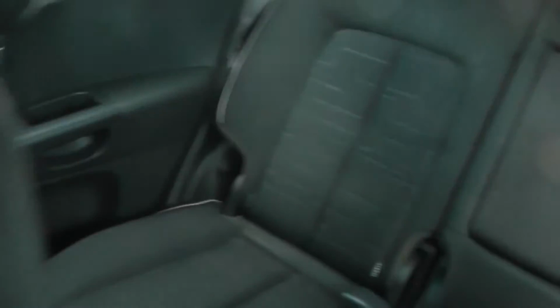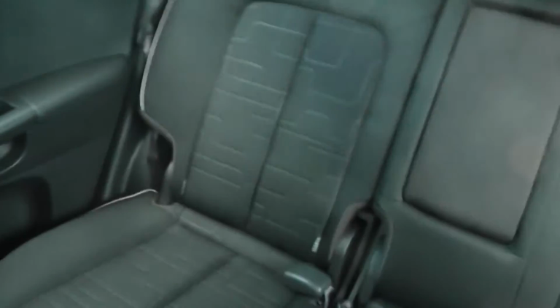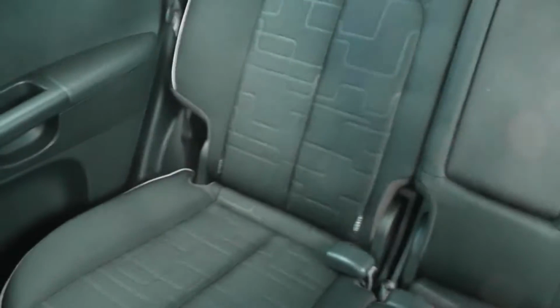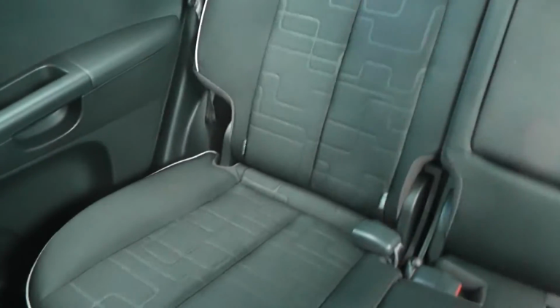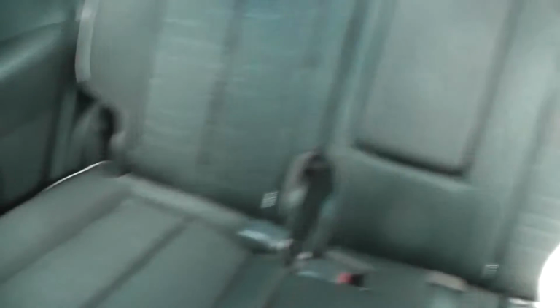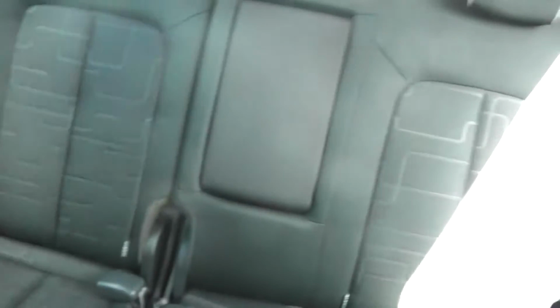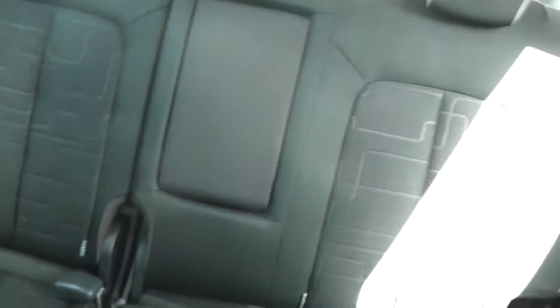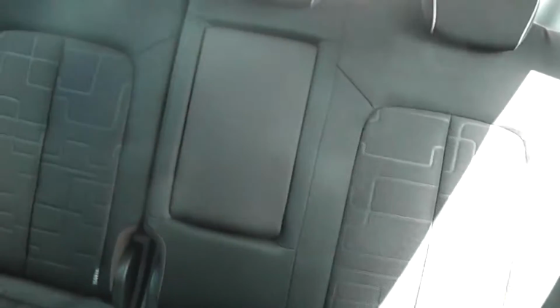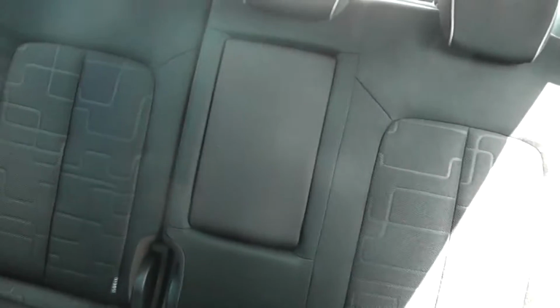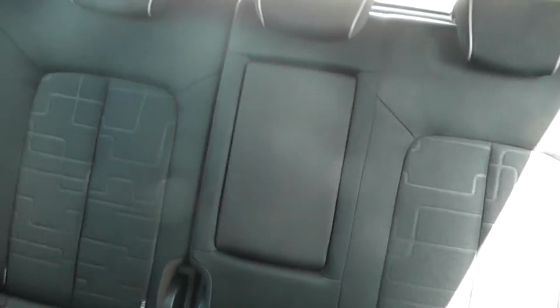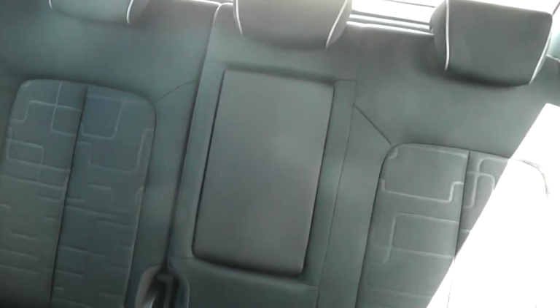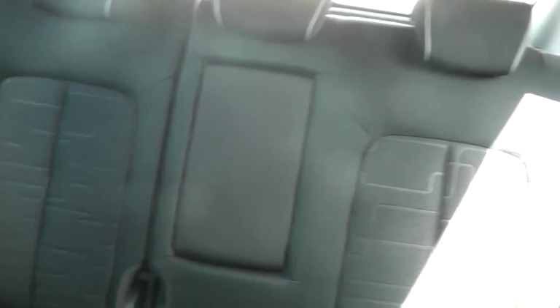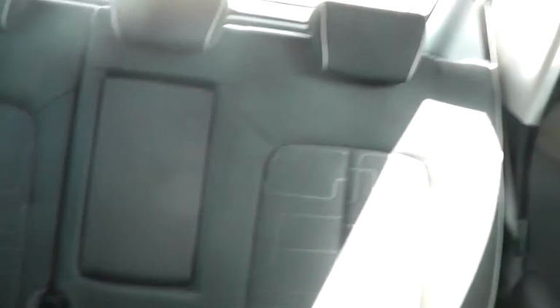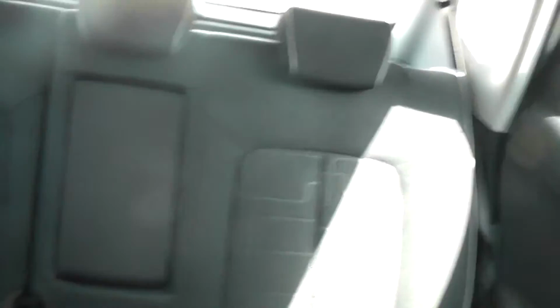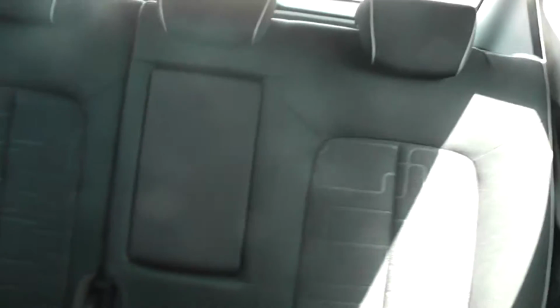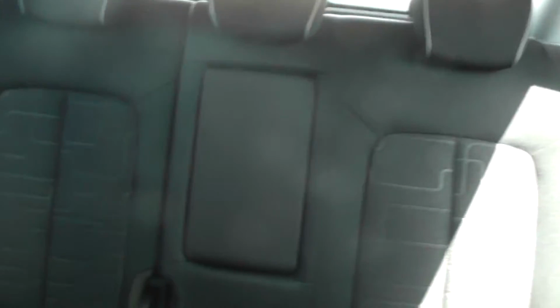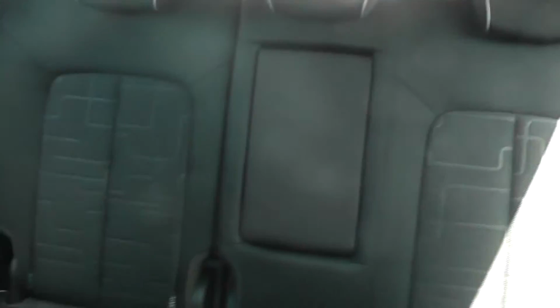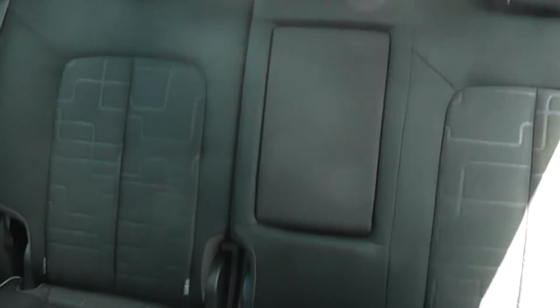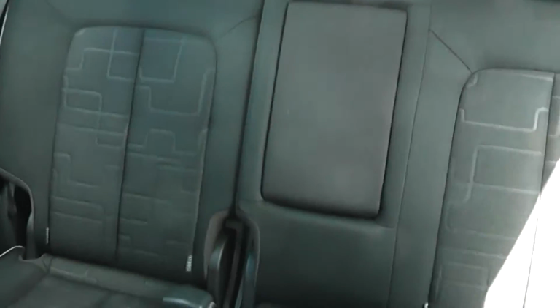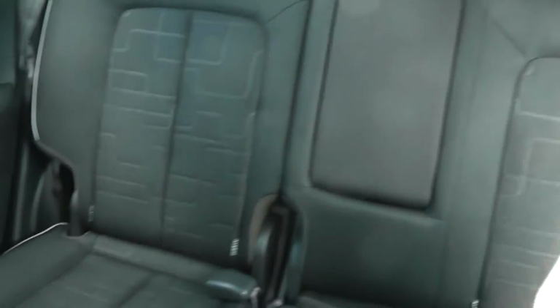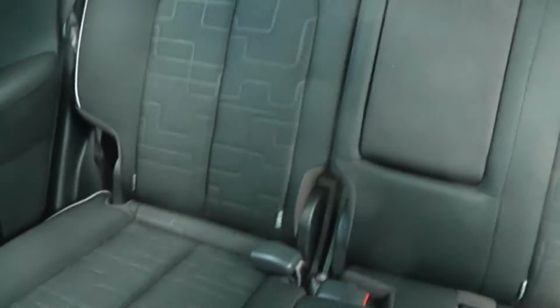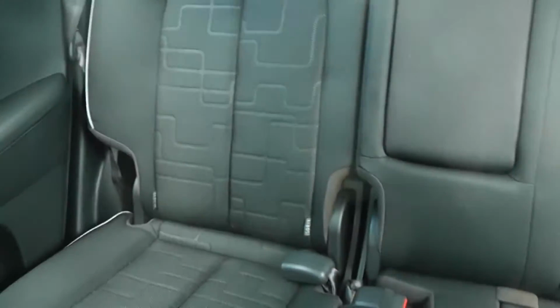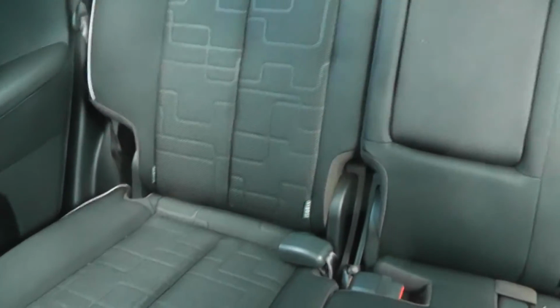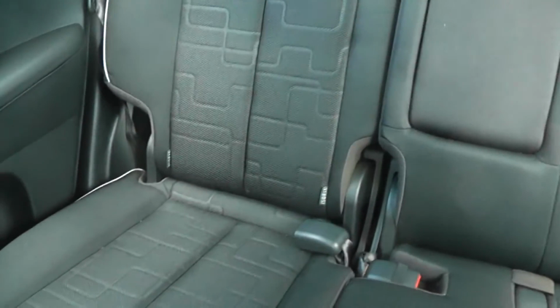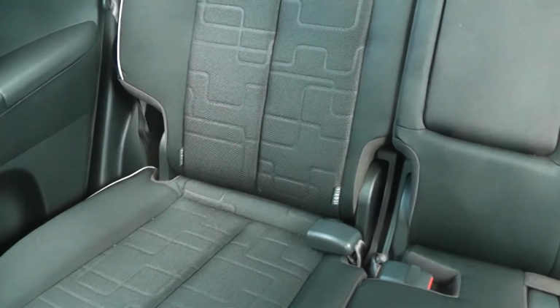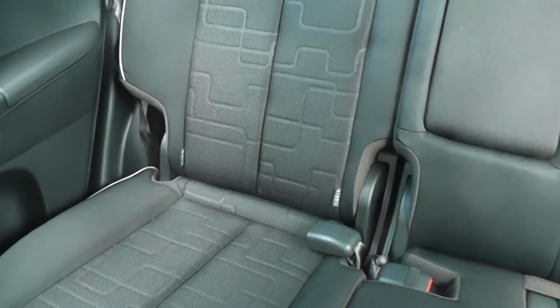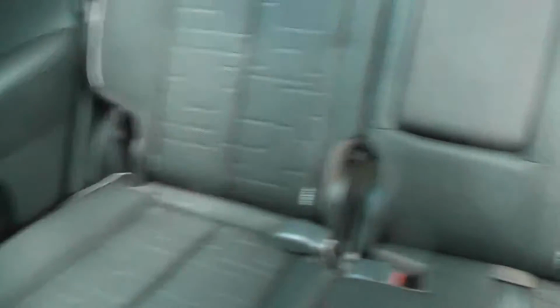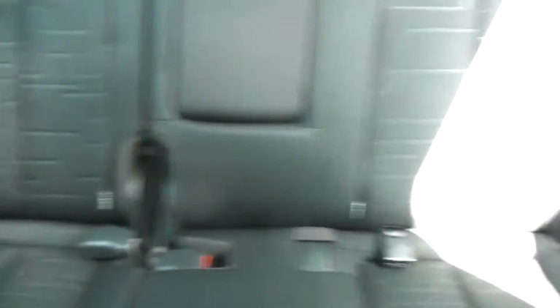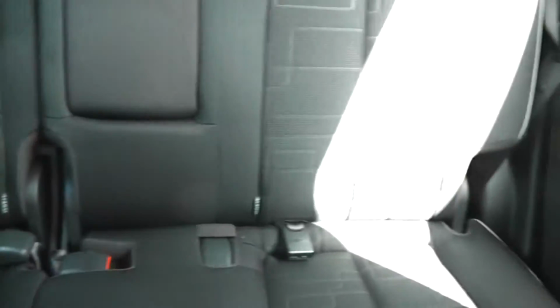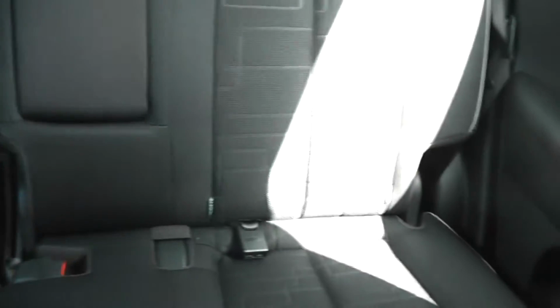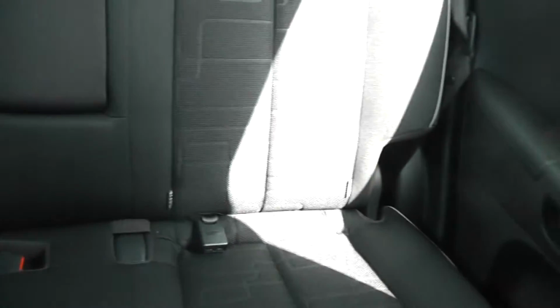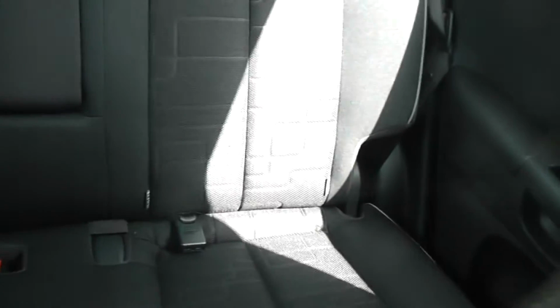In the back, we have seating for three with head restraints and three-point seatbelts all round, along with ISOFIX child seat mounts on both the driver's and passenger's side.